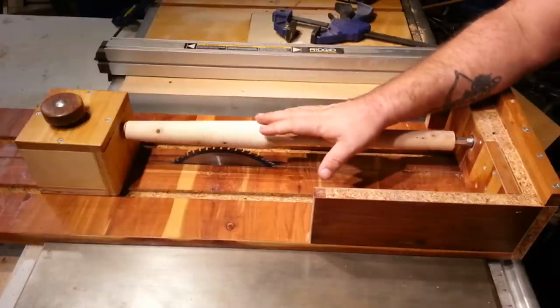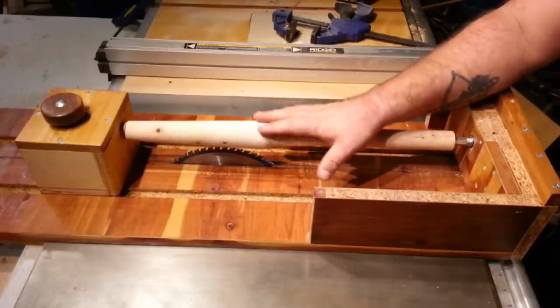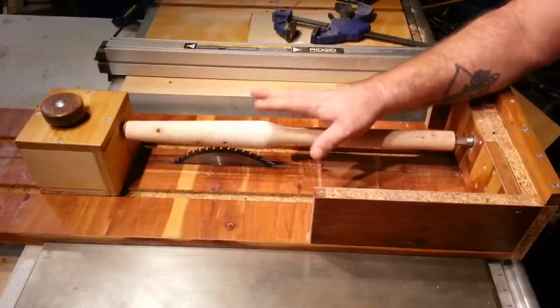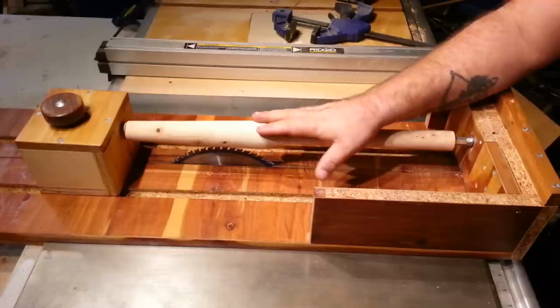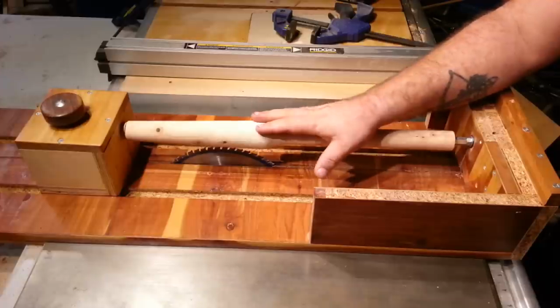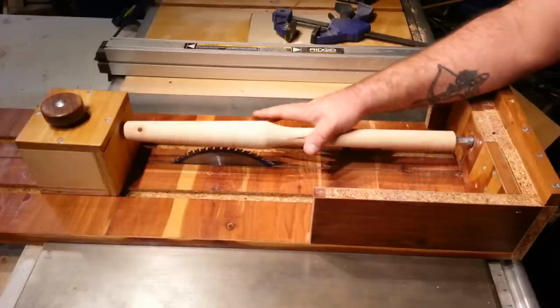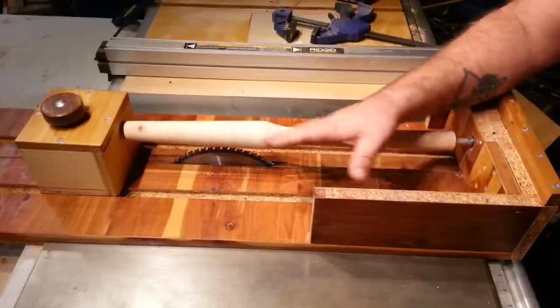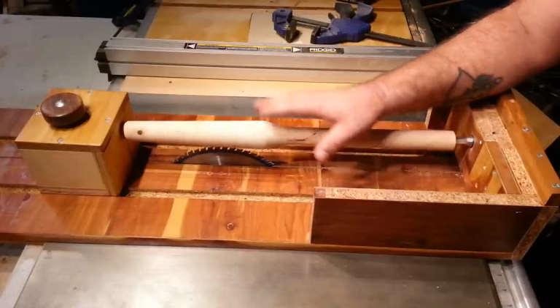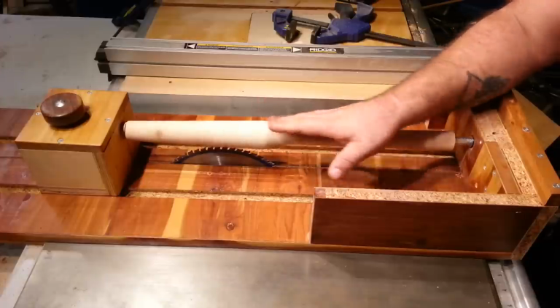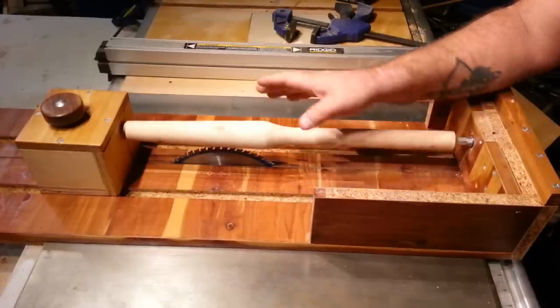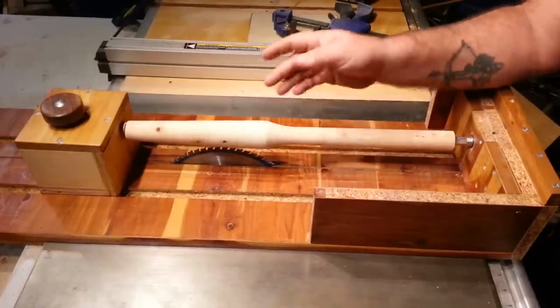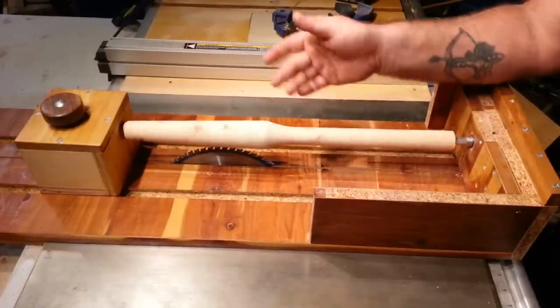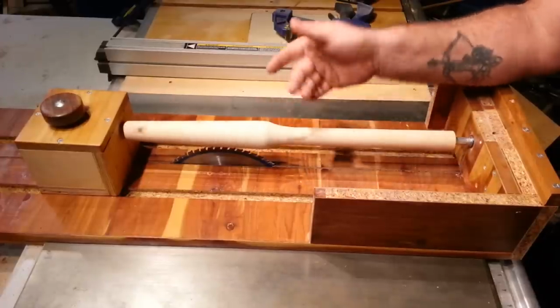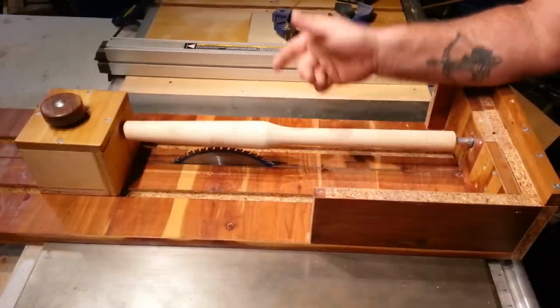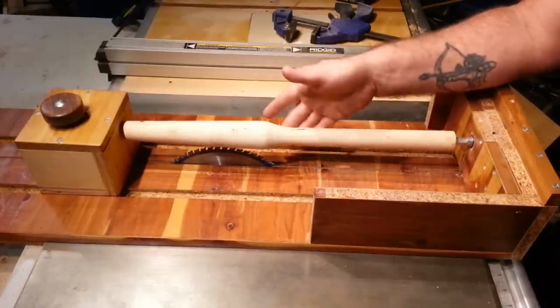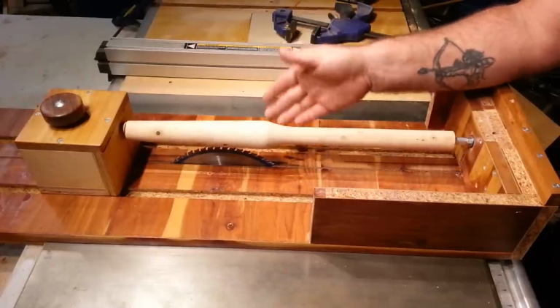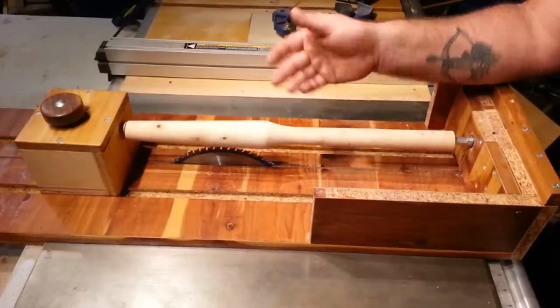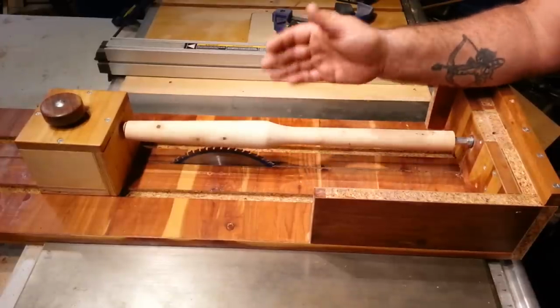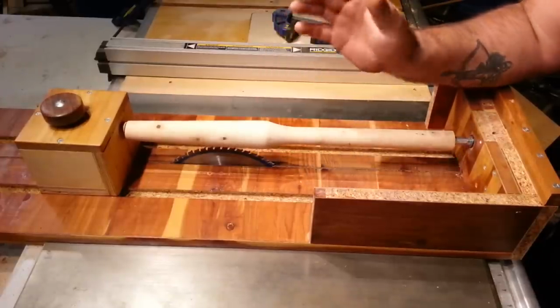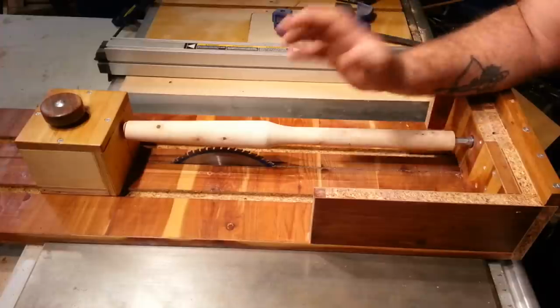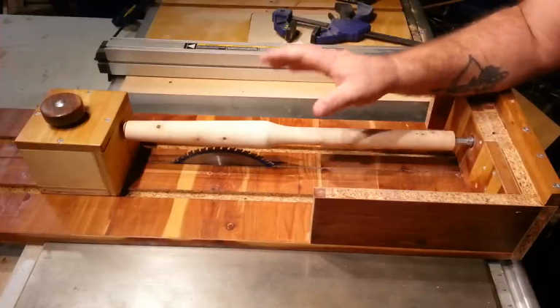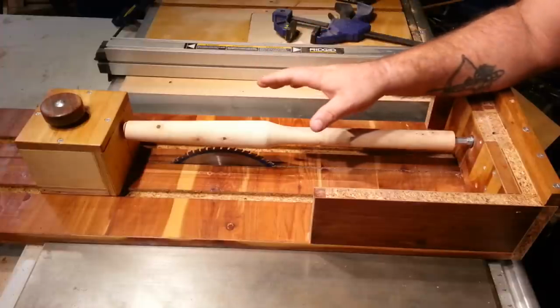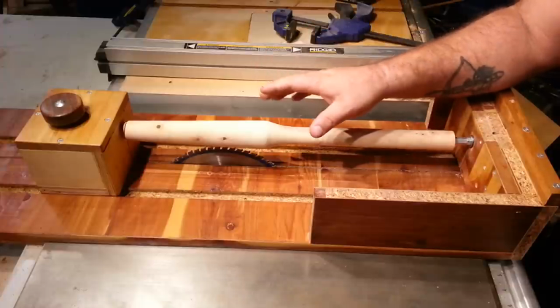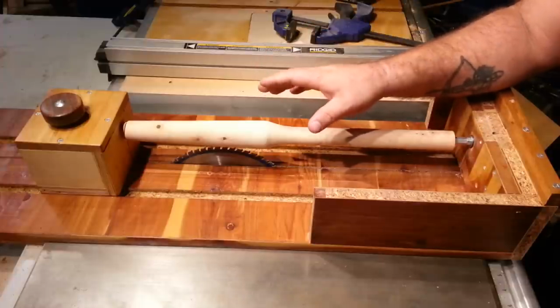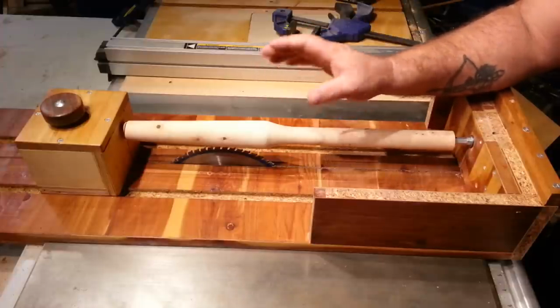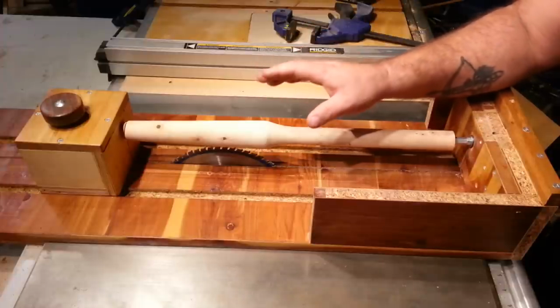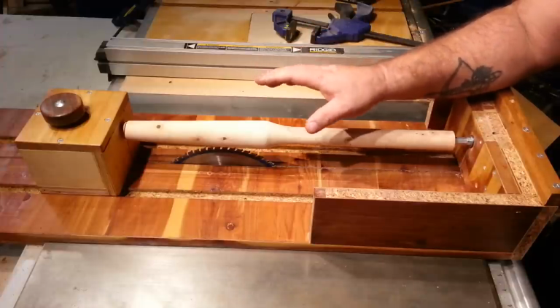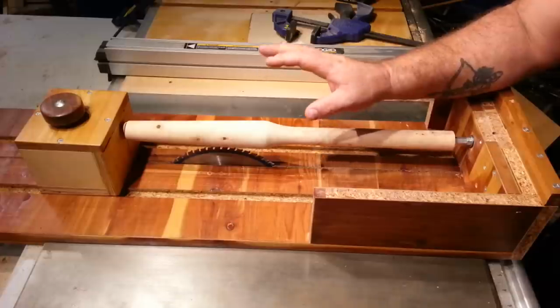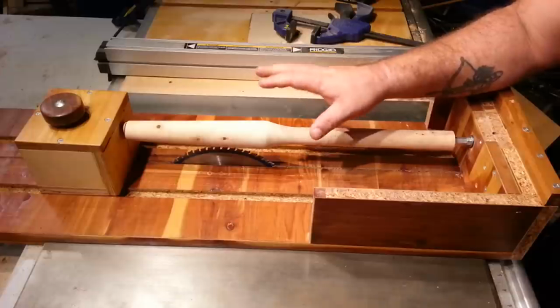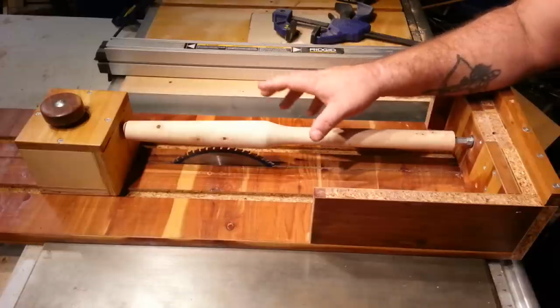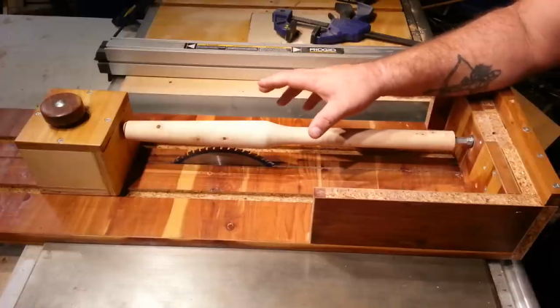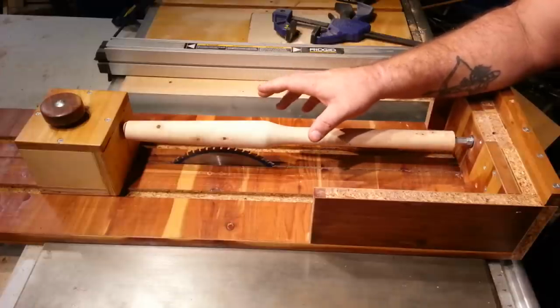I wanted to touch base a little bit on my table saw lathe jig because I posted this on Lumberjocks yesterday and got an overwhelming response — tons and tons of great feedback. I did have some concerns raised about the safety of doing something like this.